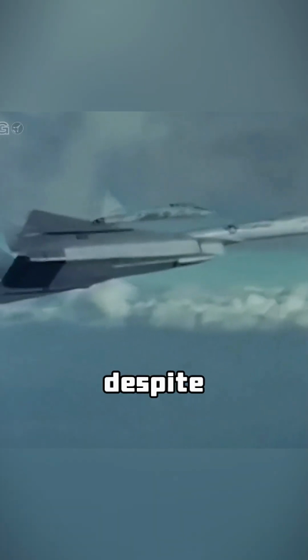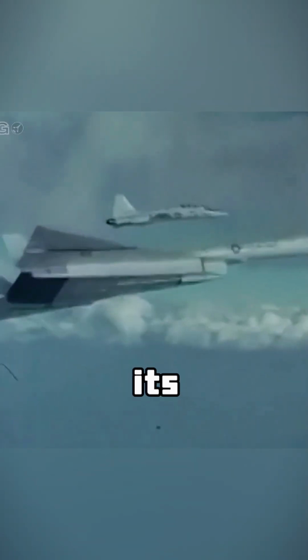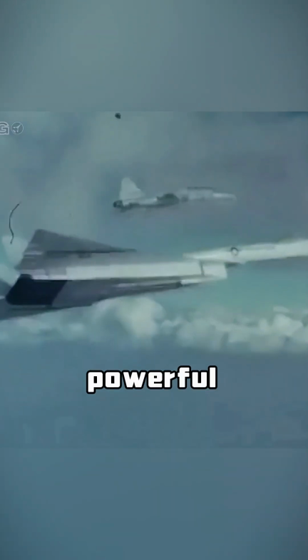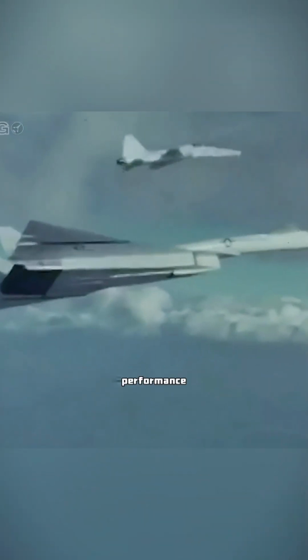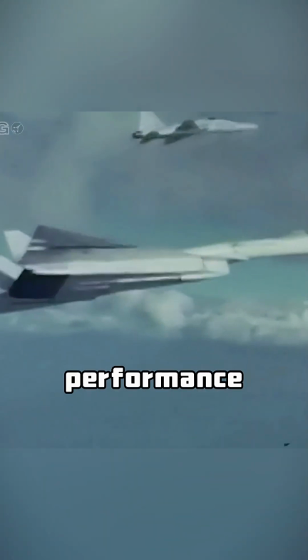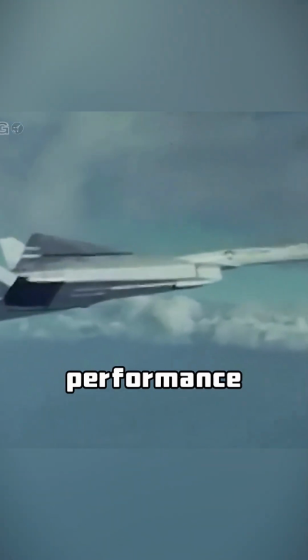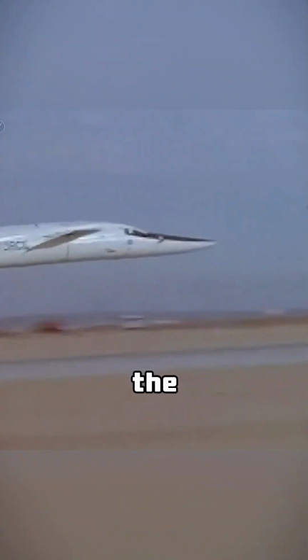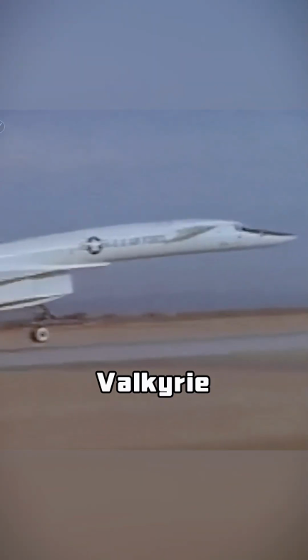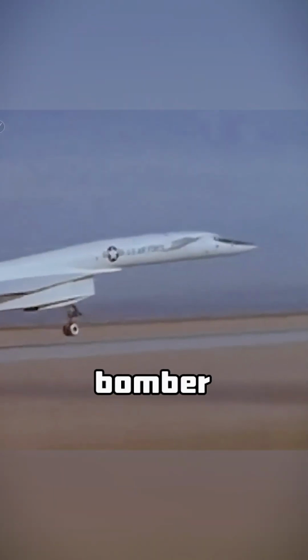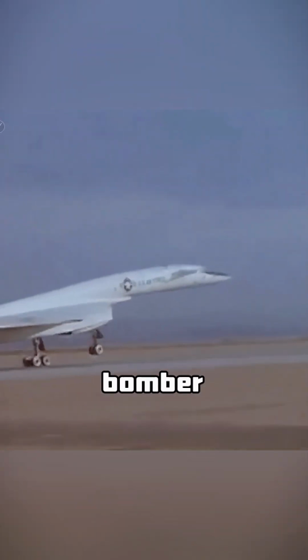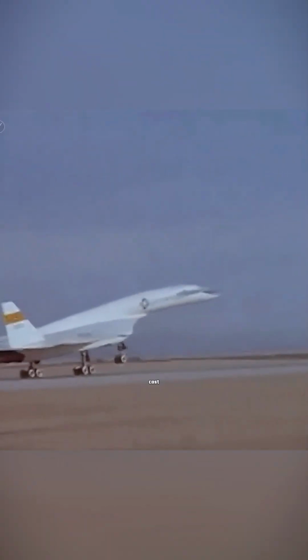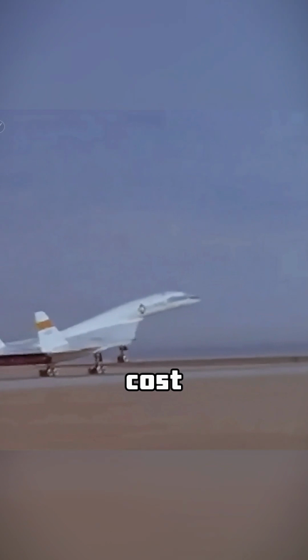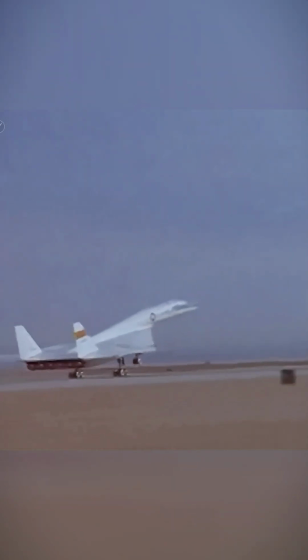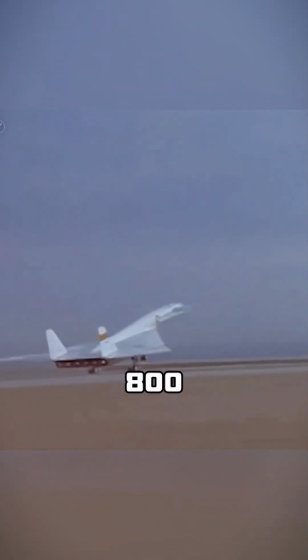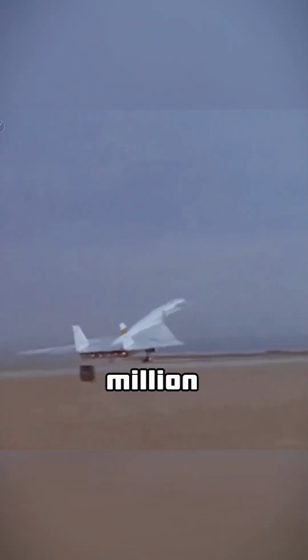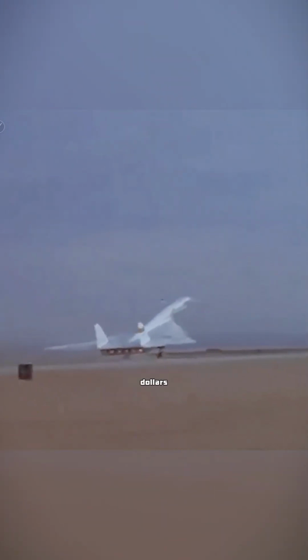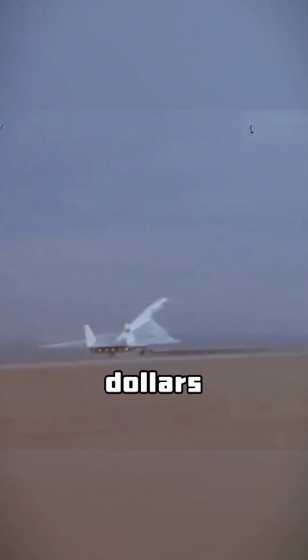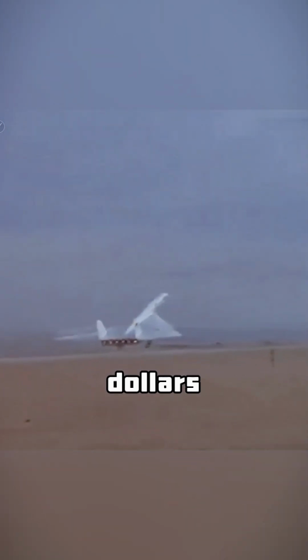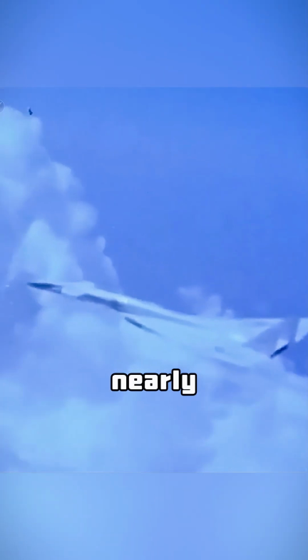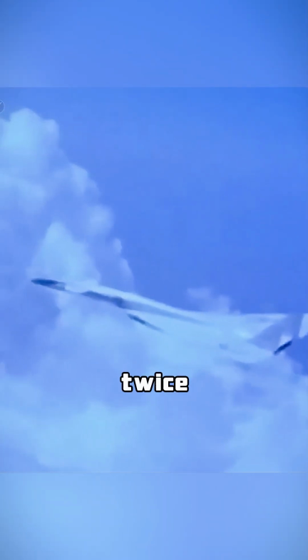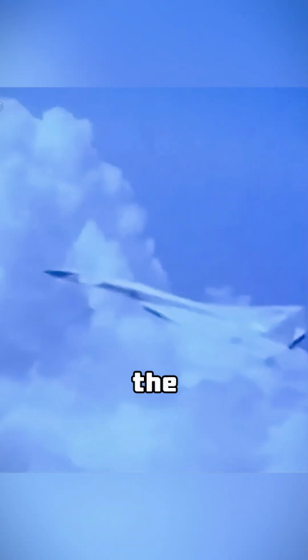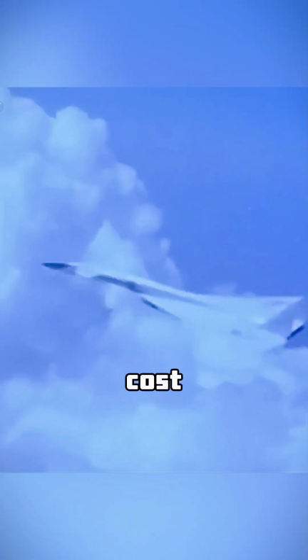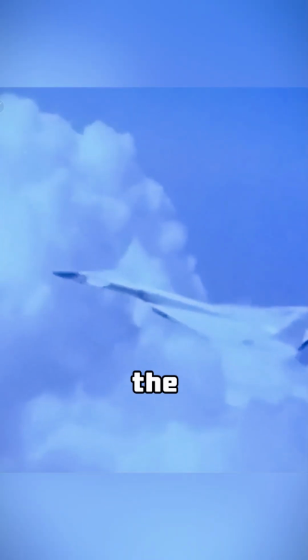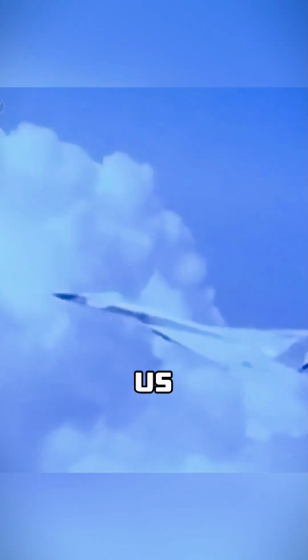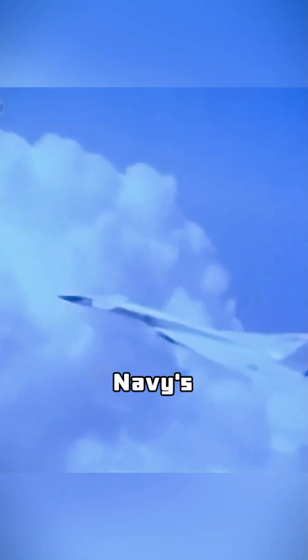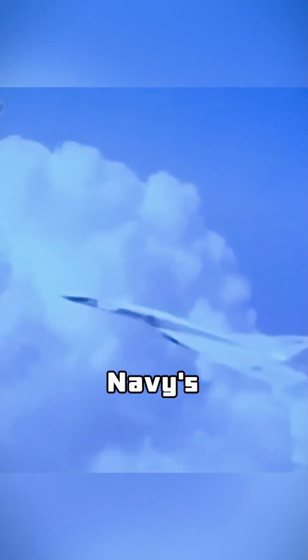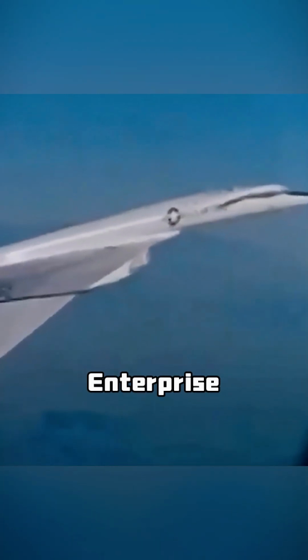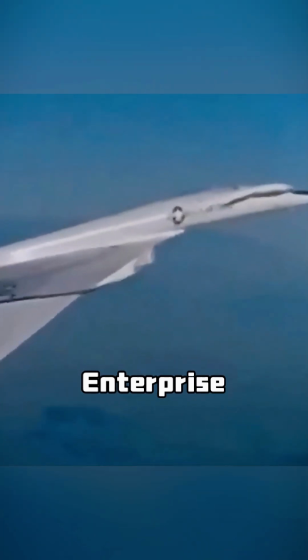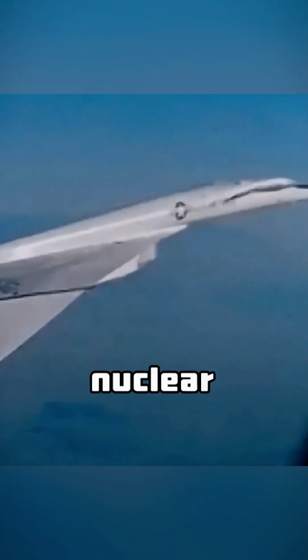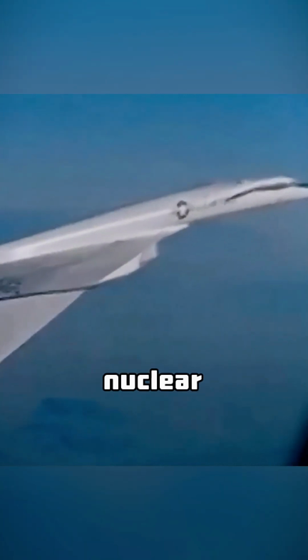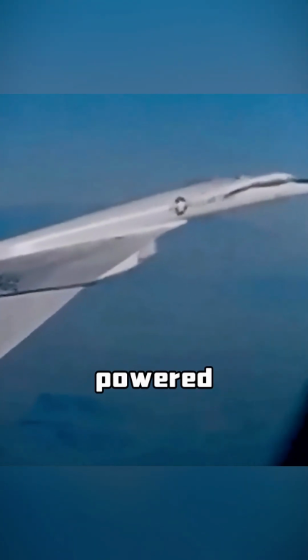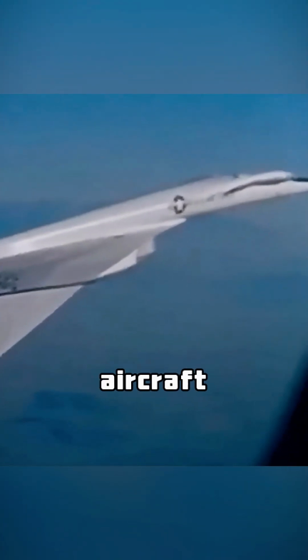Despite its powerful performance, the Valkyrie bomber had a cost of $800 million, nearly twice the cost of the U.S. Navy's Enterprise nuclear-powered aircraft carrier at the time.